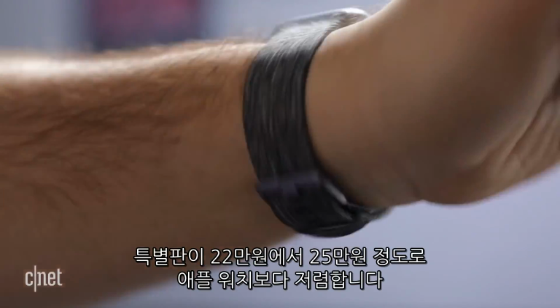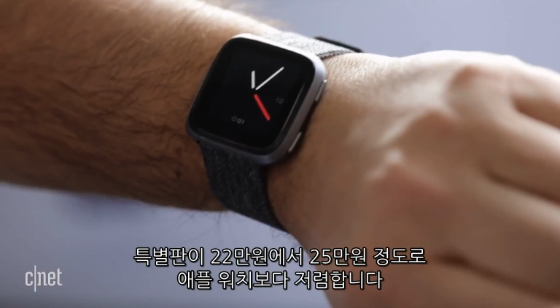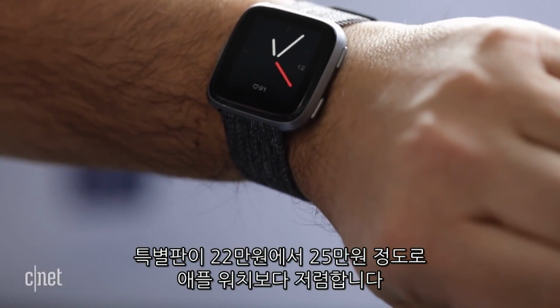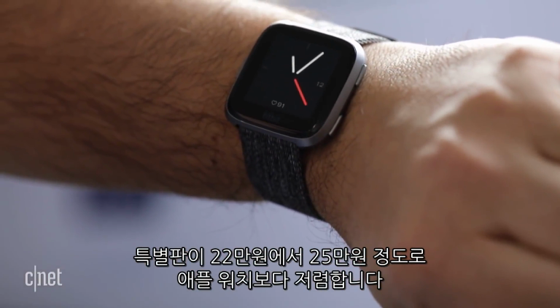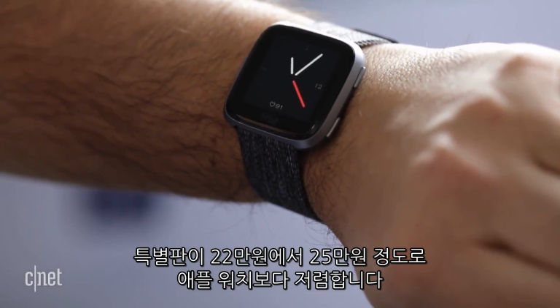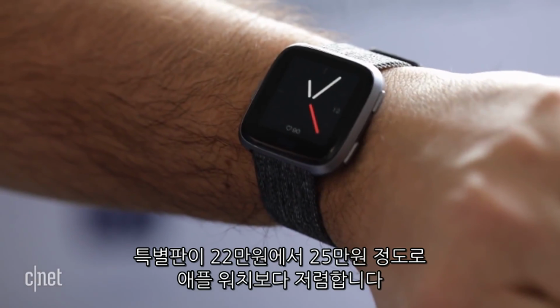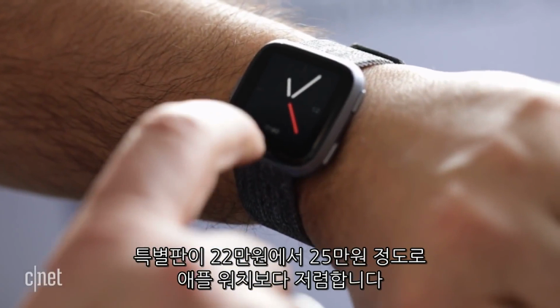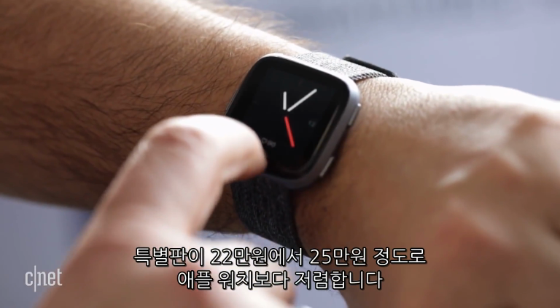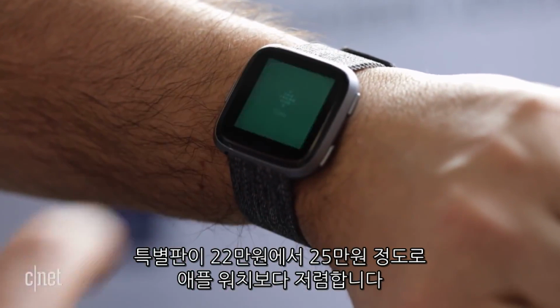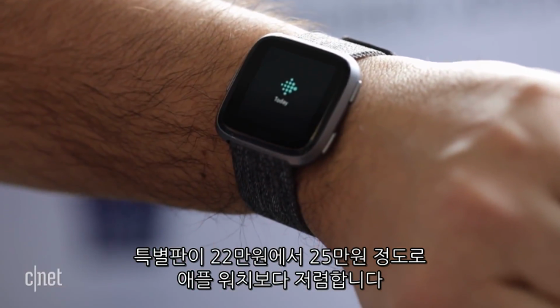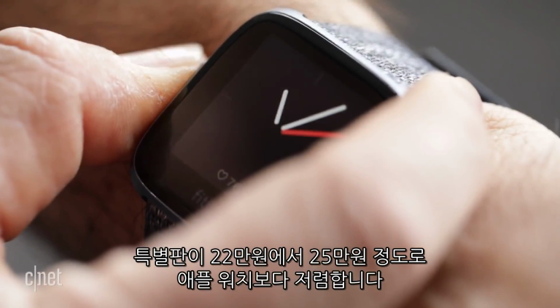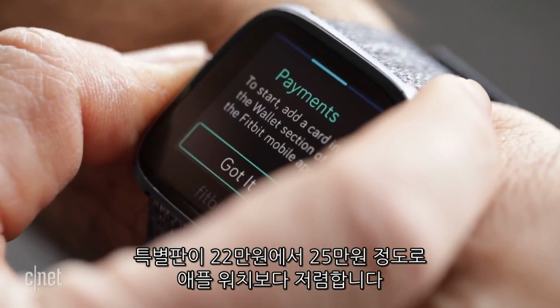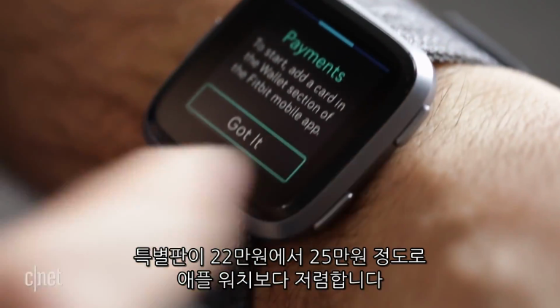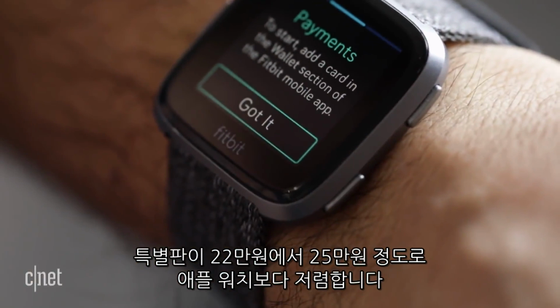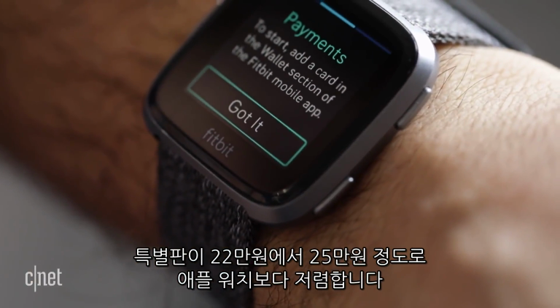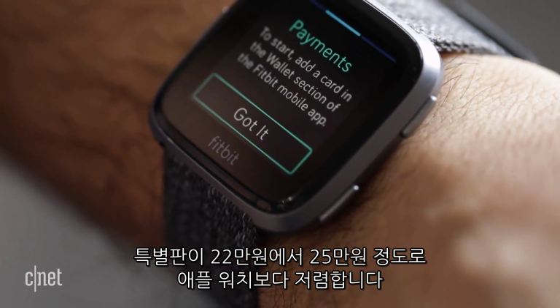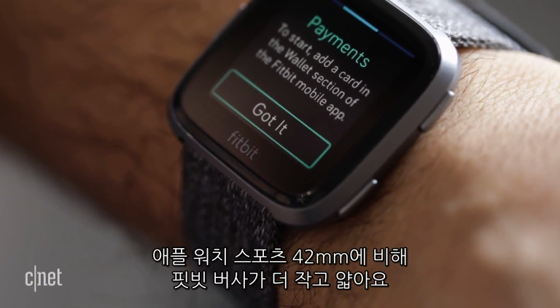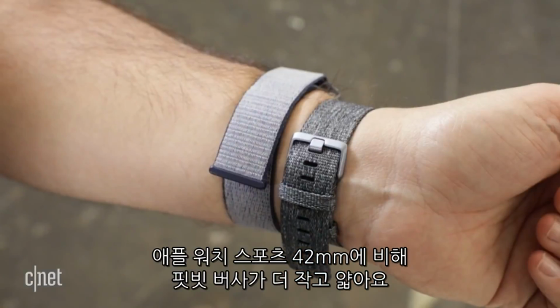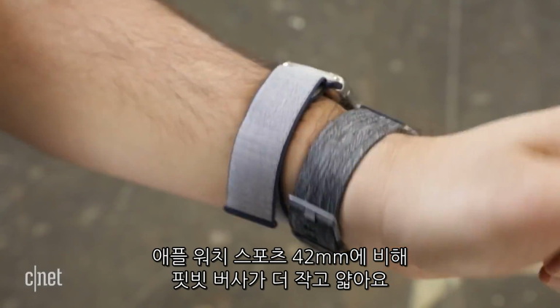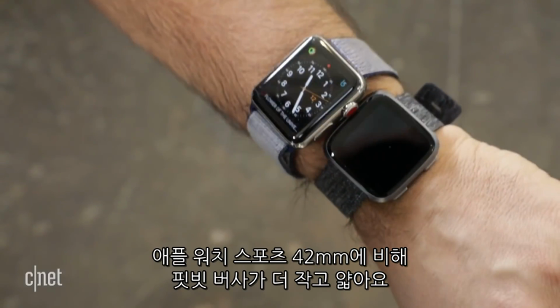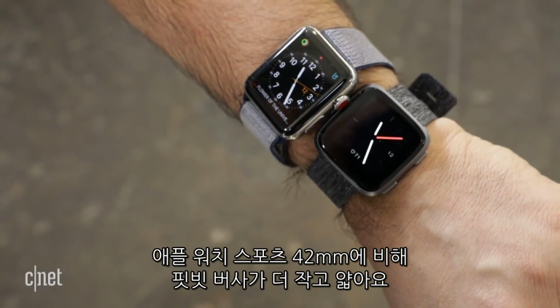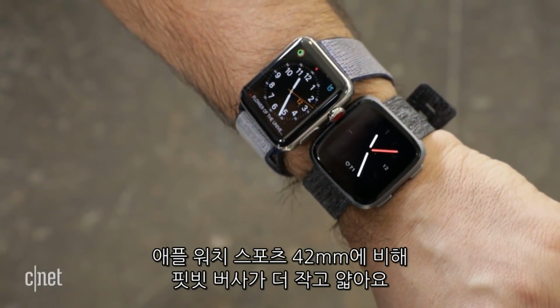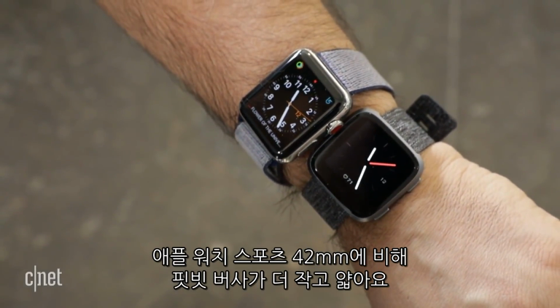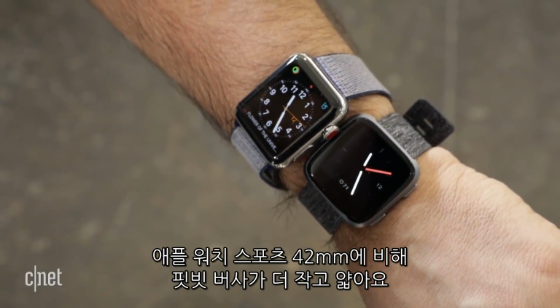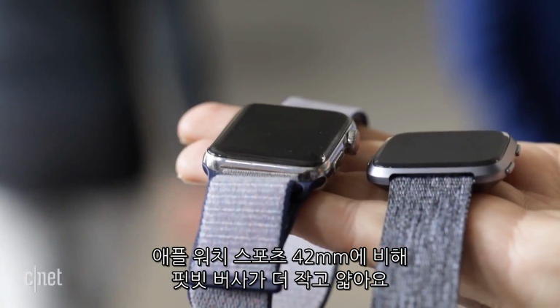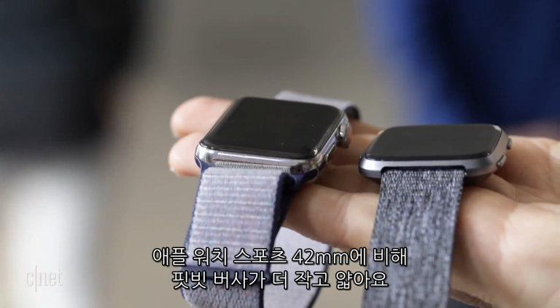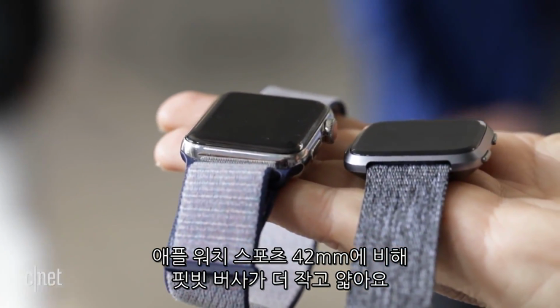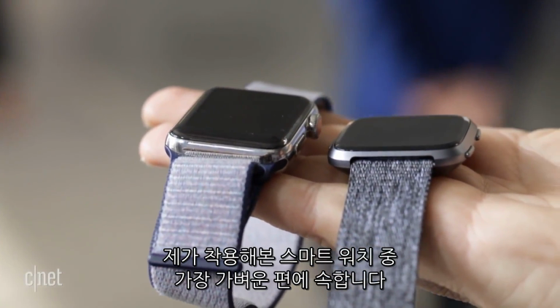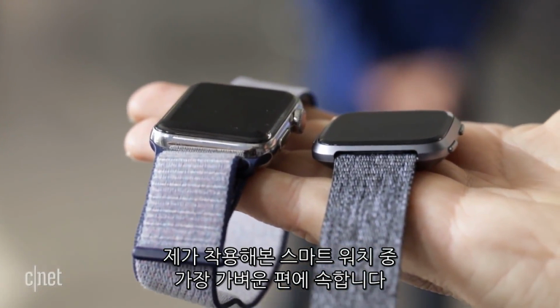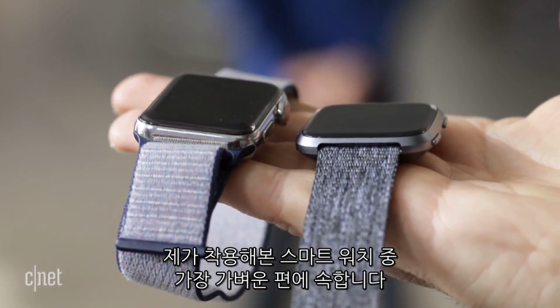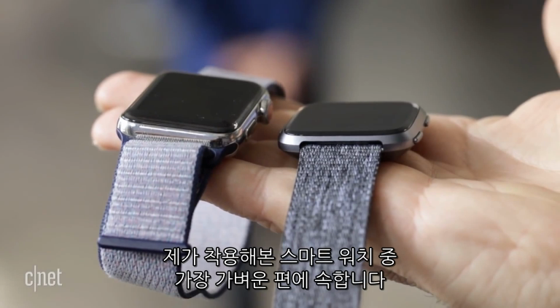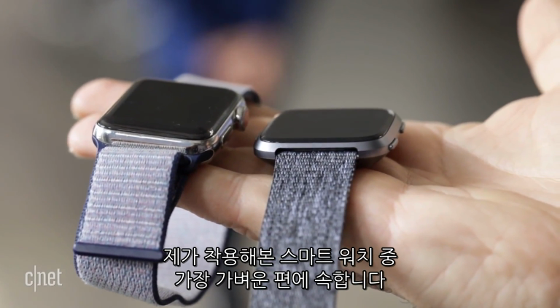At $200, or $230 for a special edition, it now undercuts the Apple Watch. It's also more compact than the 42 millimeter Apple Watch and thinner. It's one of the lightest fitness smartwatches I've worn.